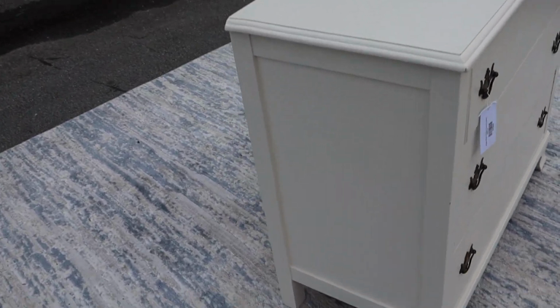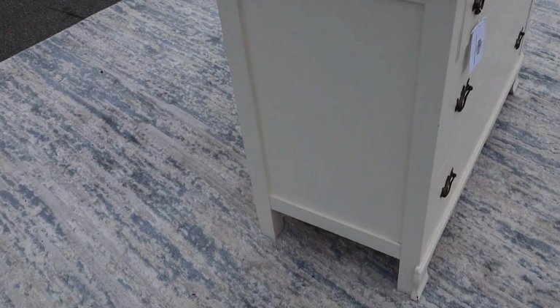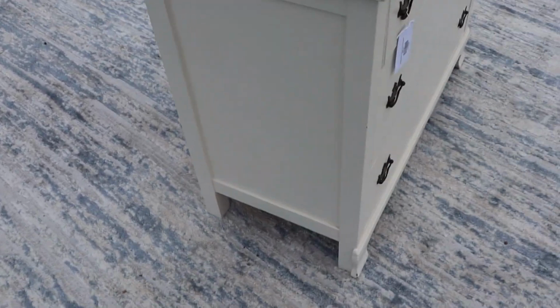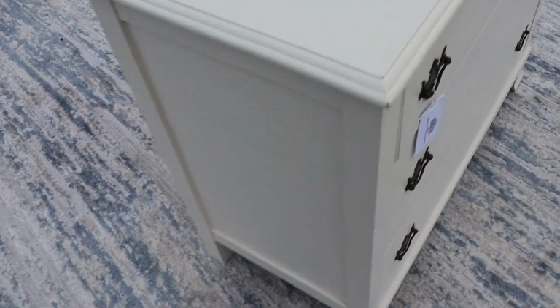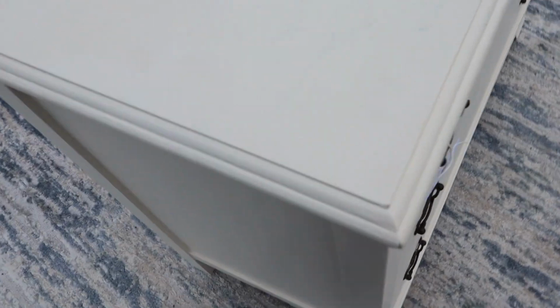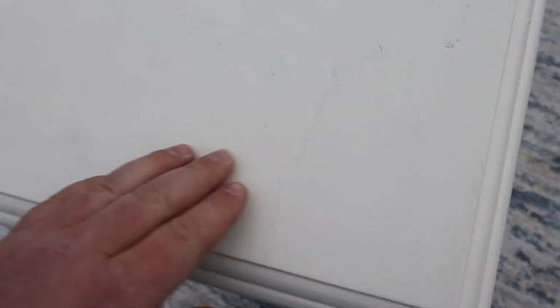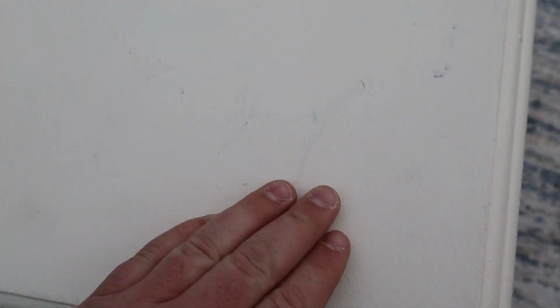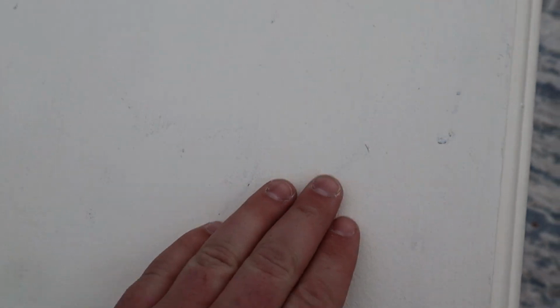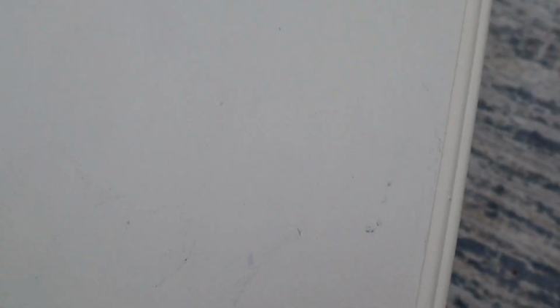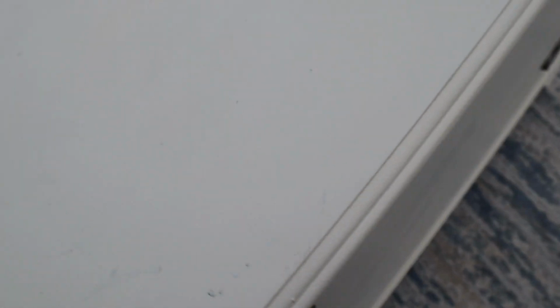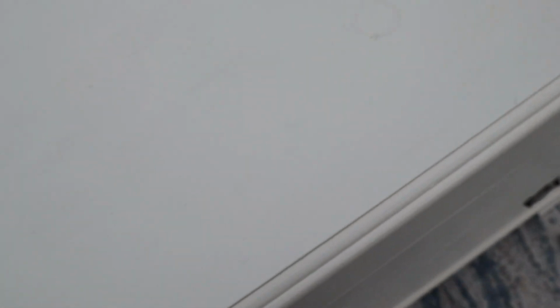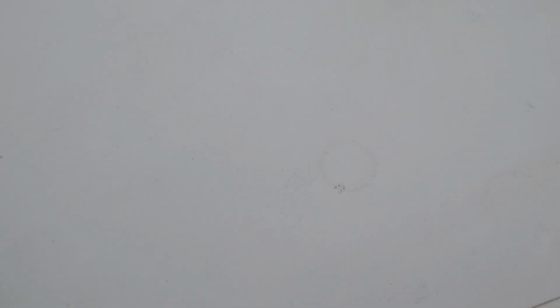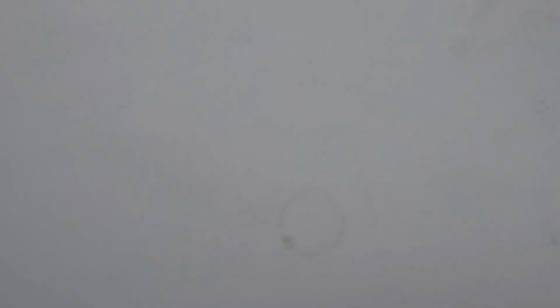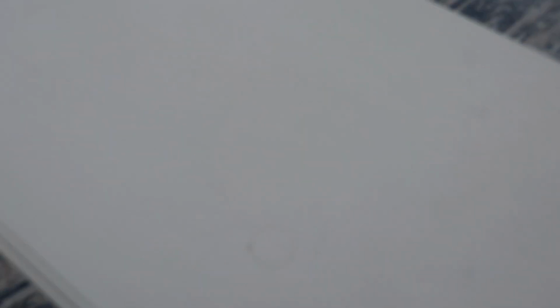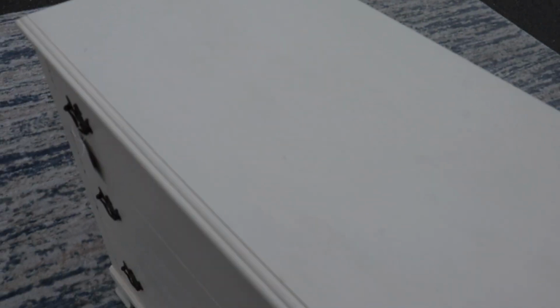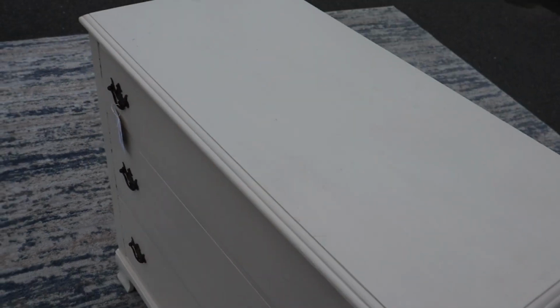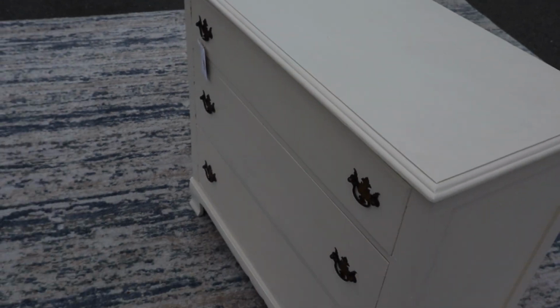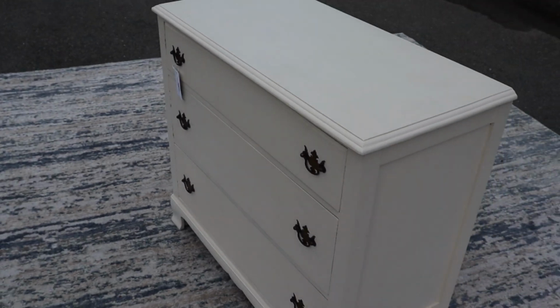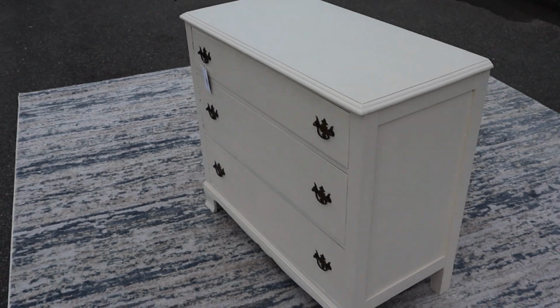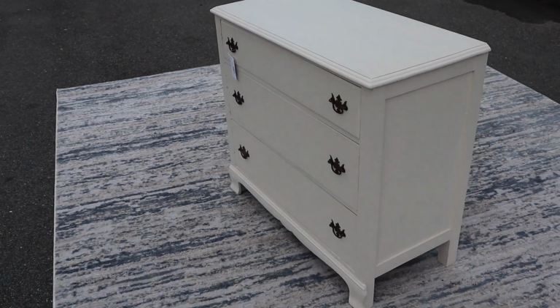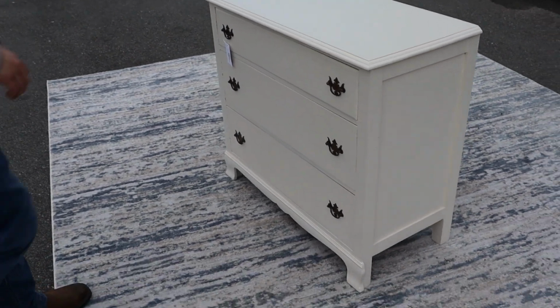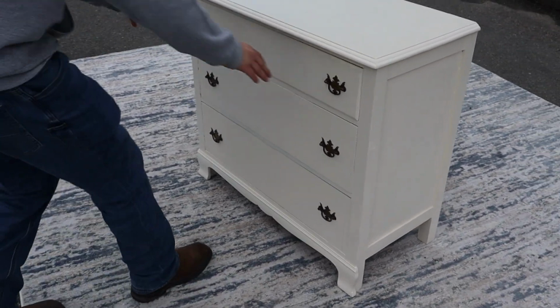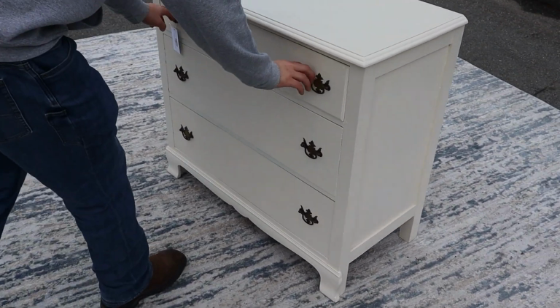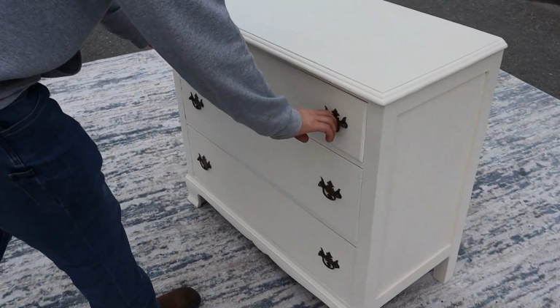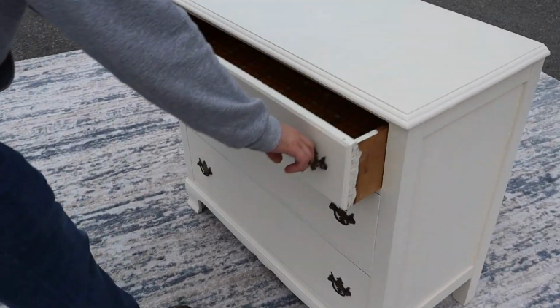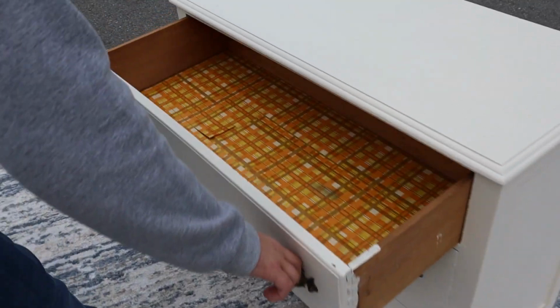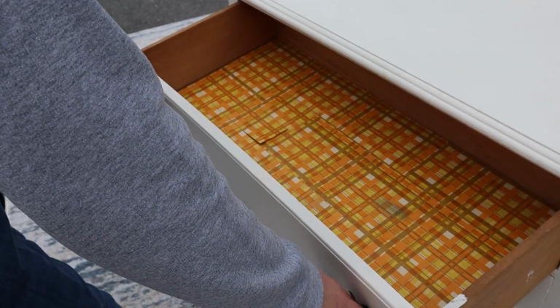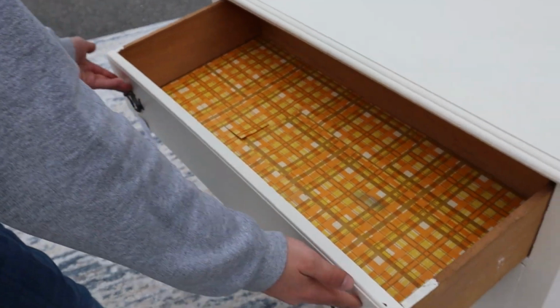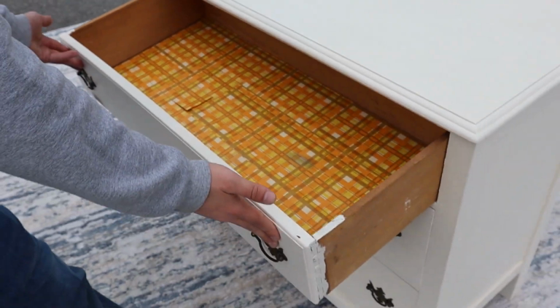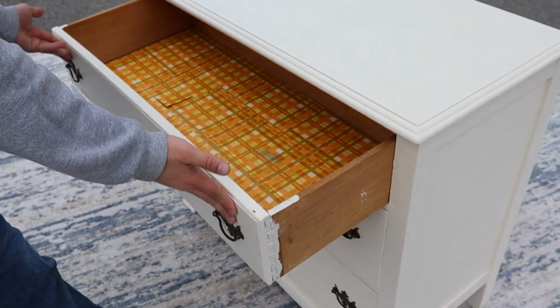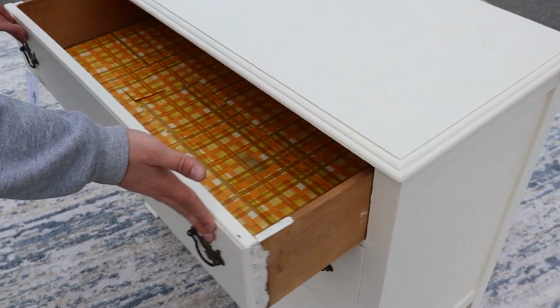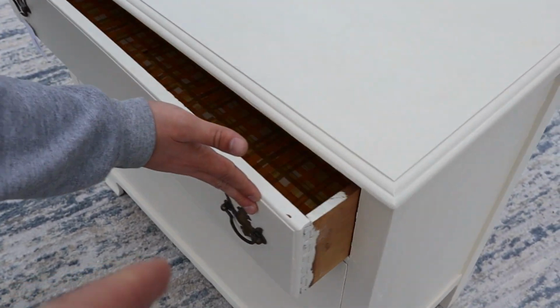Sounds look good. There are a few marks on the top, as you can see there. I'll have Zach pull the drawers open for you — they slide easily, it's just kind of hard to do with one hand.